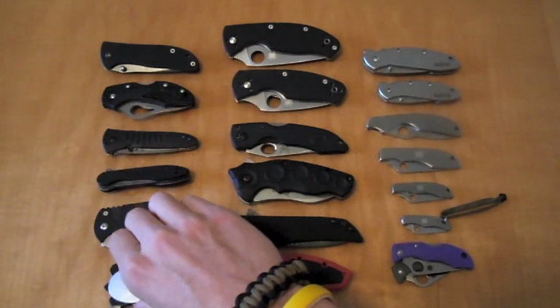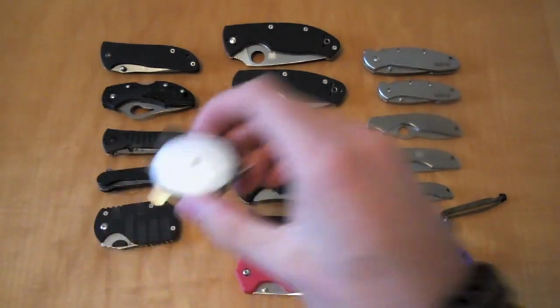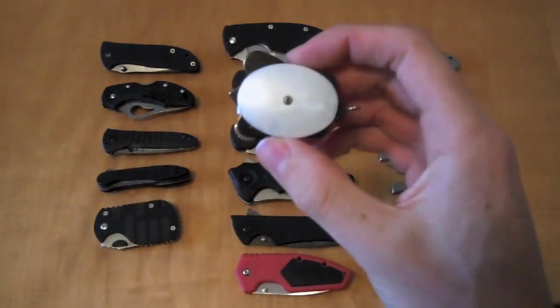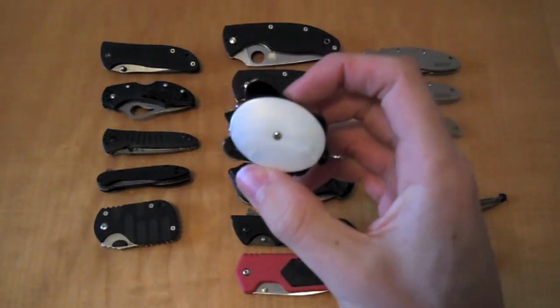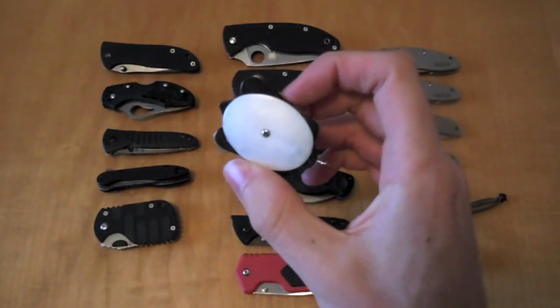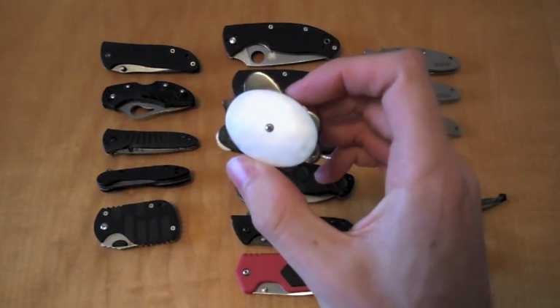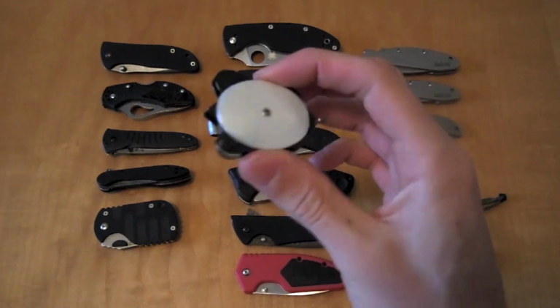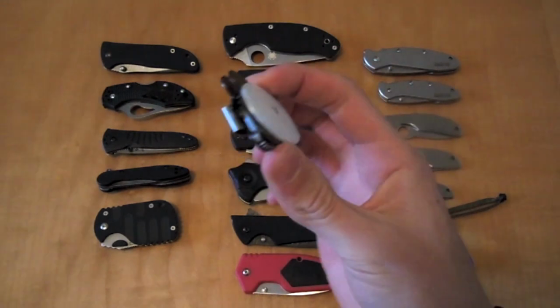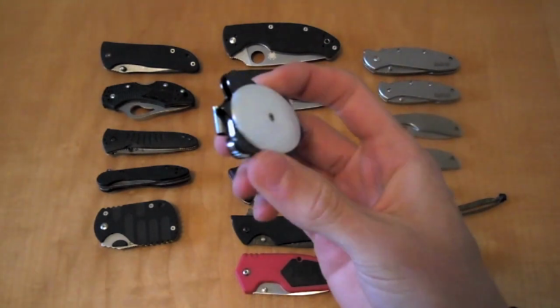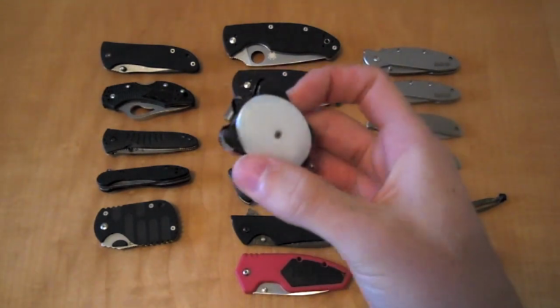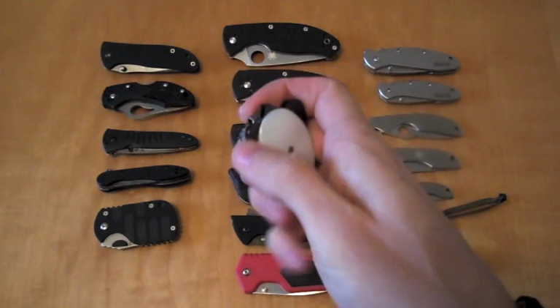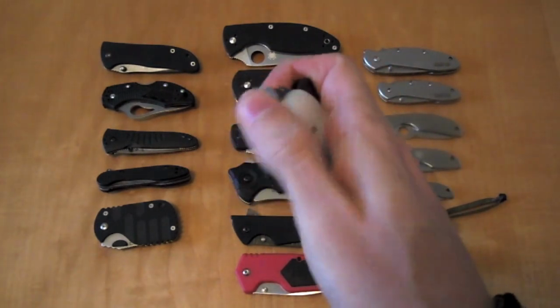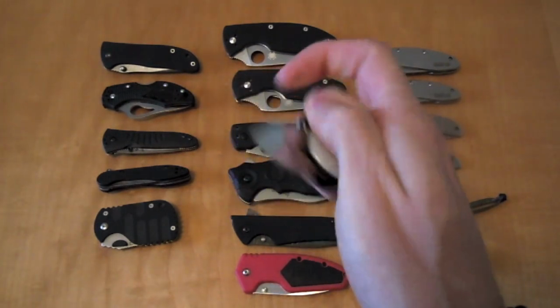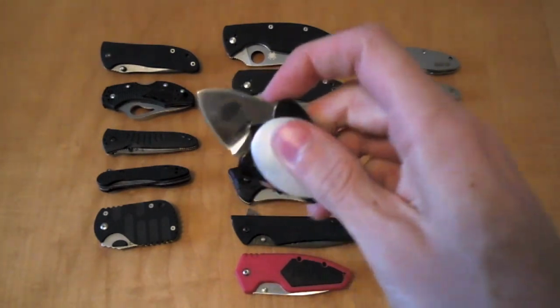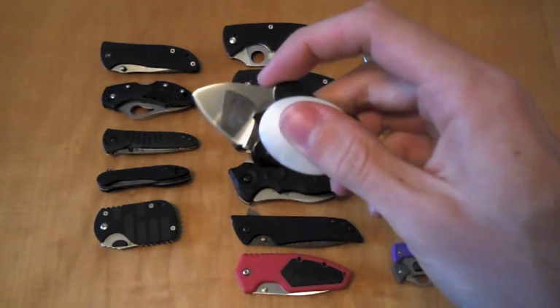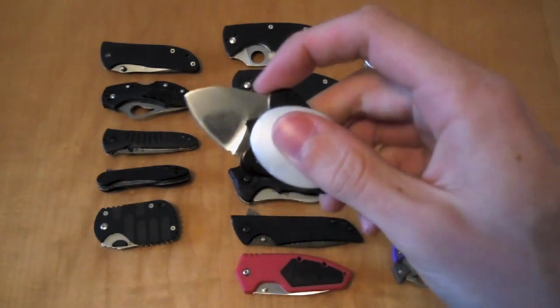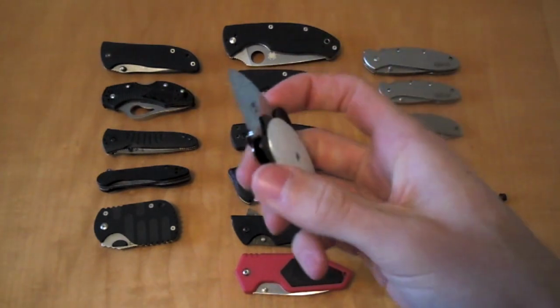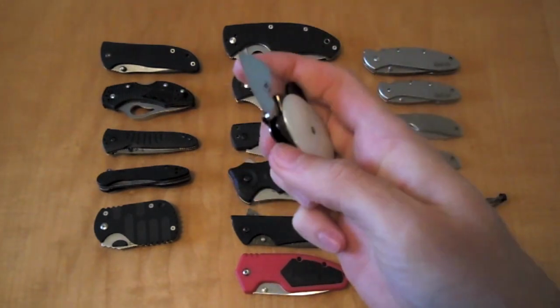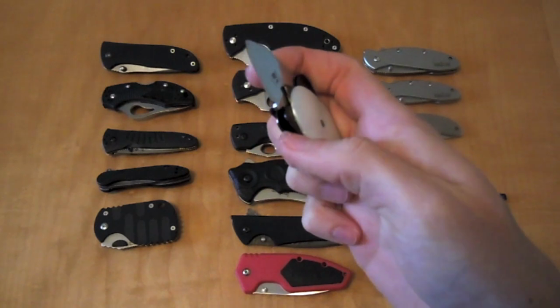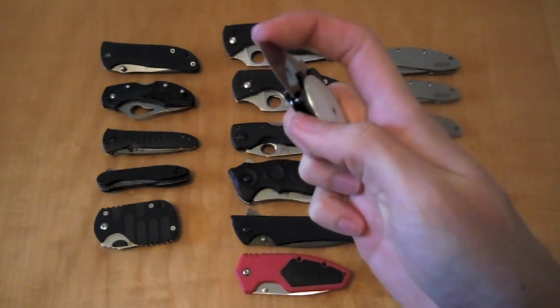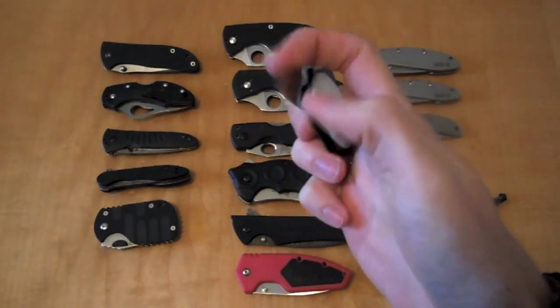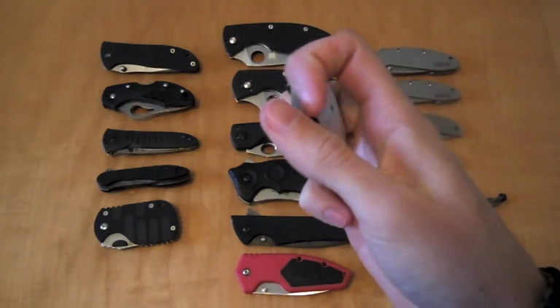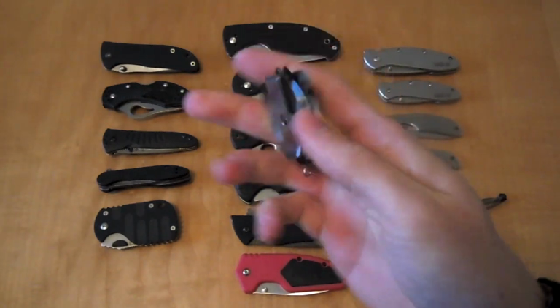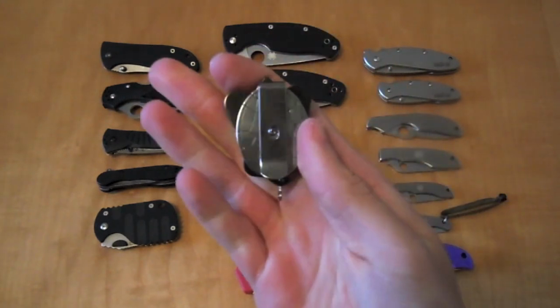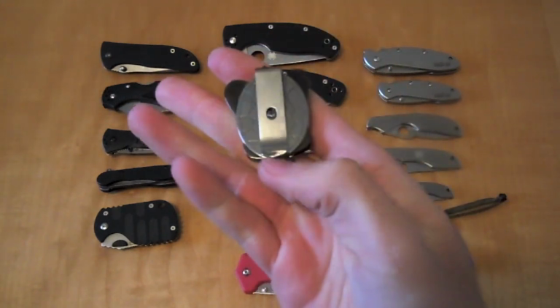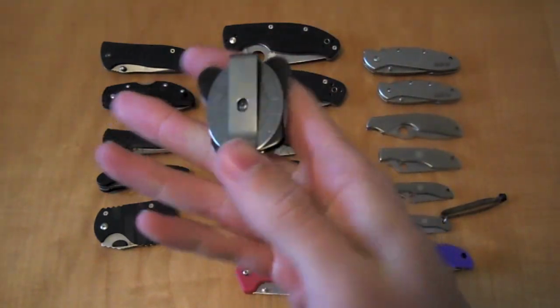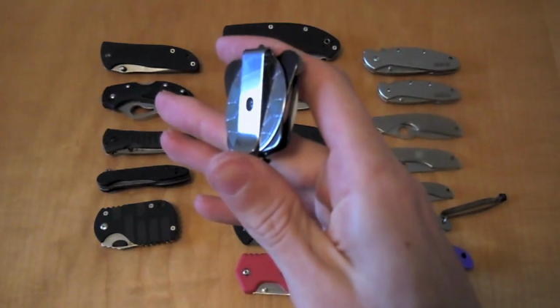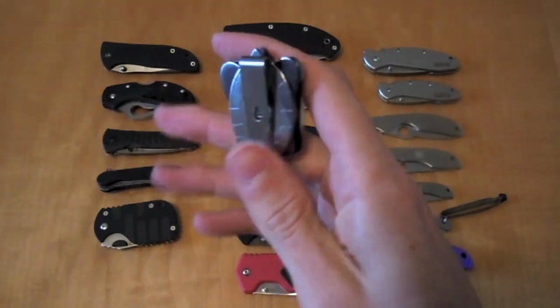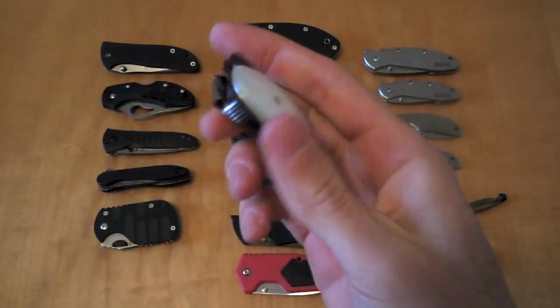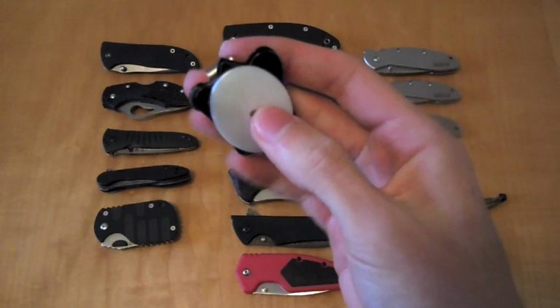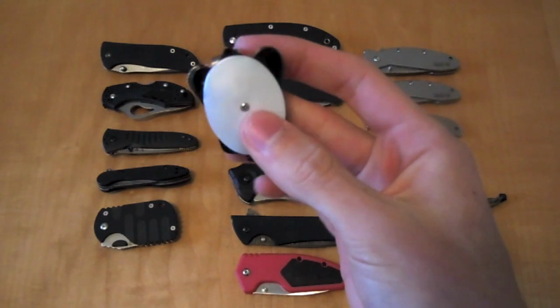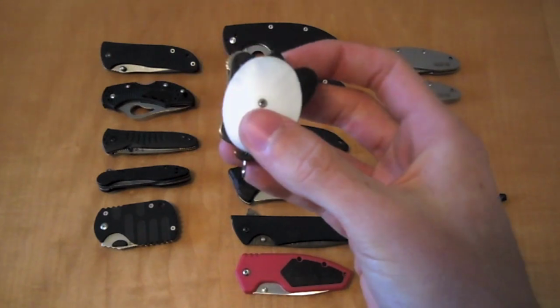My girlfriend gave this to me a couple Christmases ago — this is the CRKT Ashworth Turtle. Very cool, very discreet little knife. No one would think this is a pocket knife. It has a little pocket clip on the back, and you can also use it as a pendant if you wanted to.